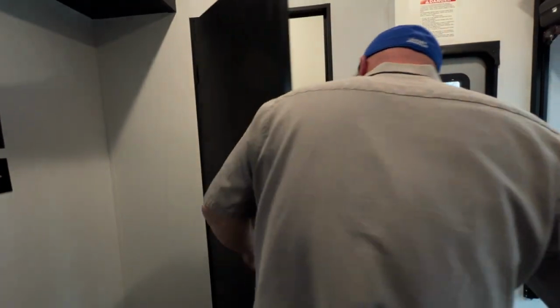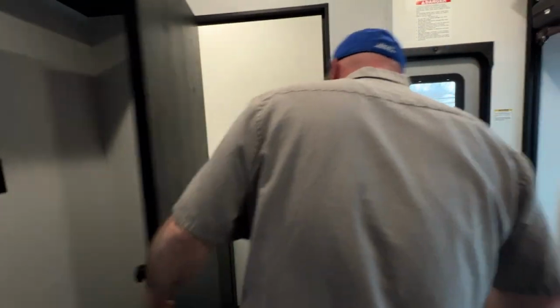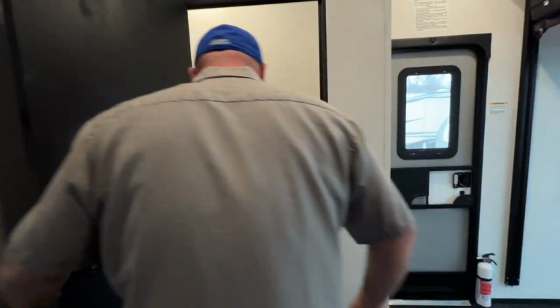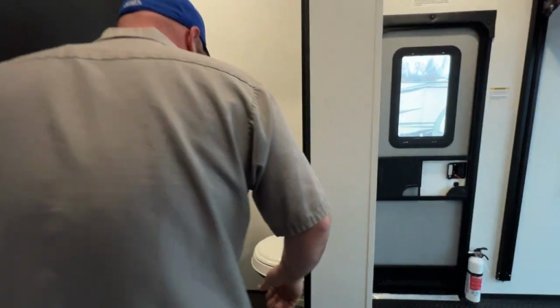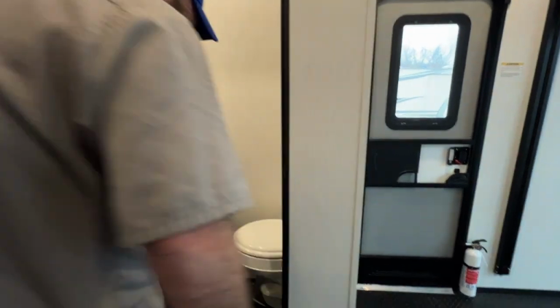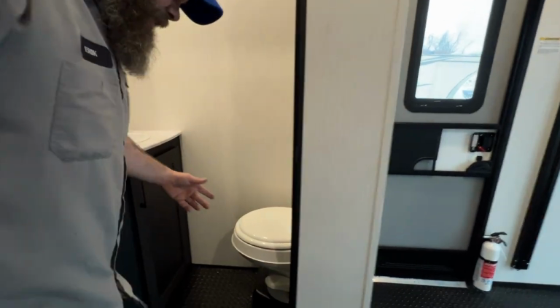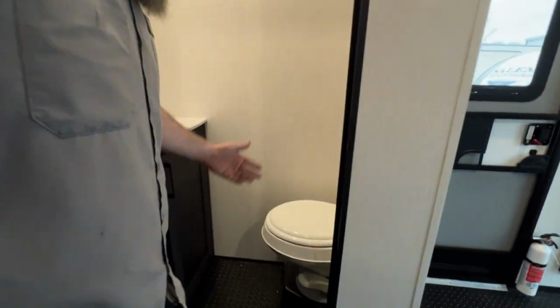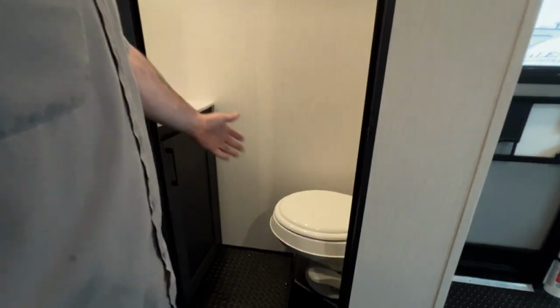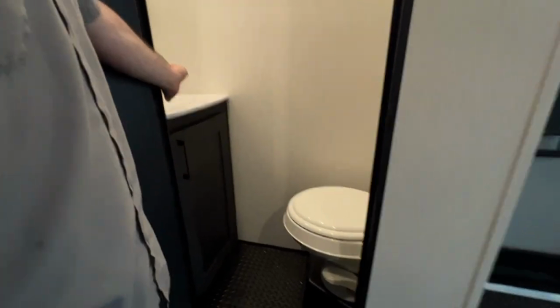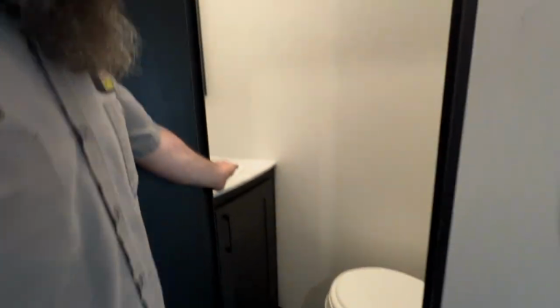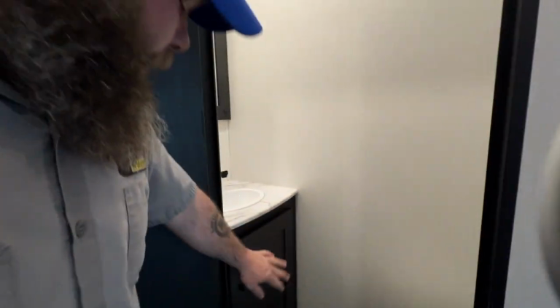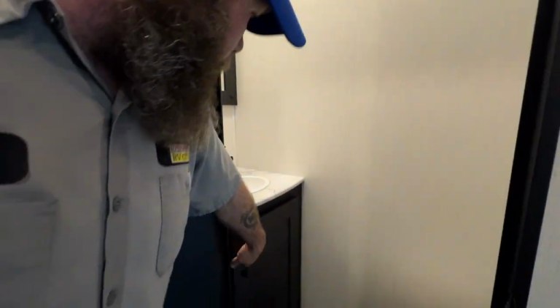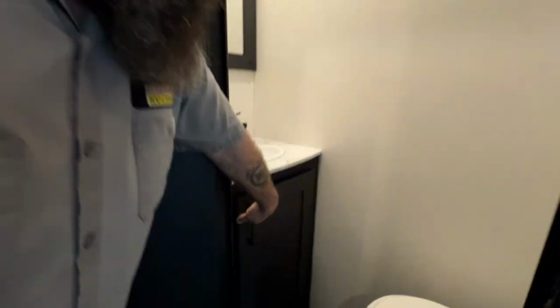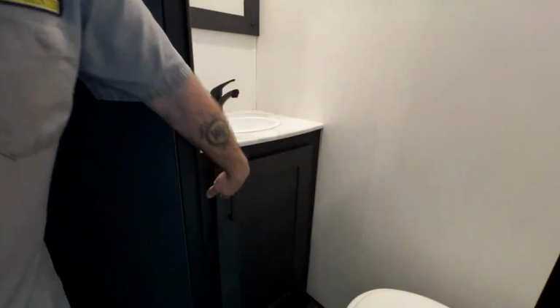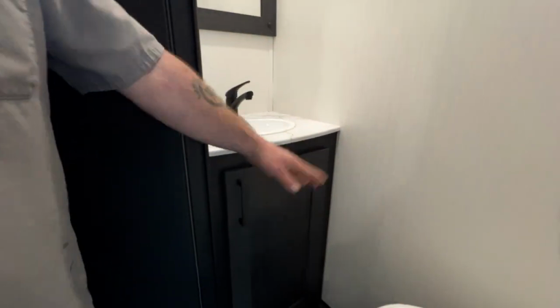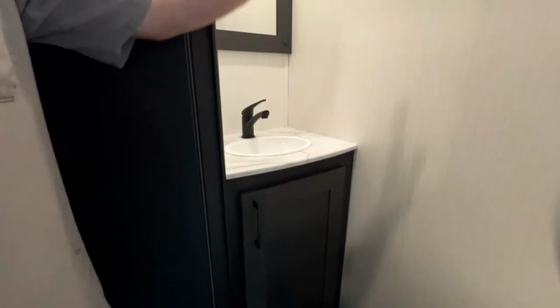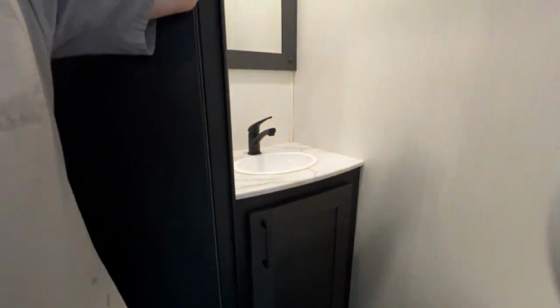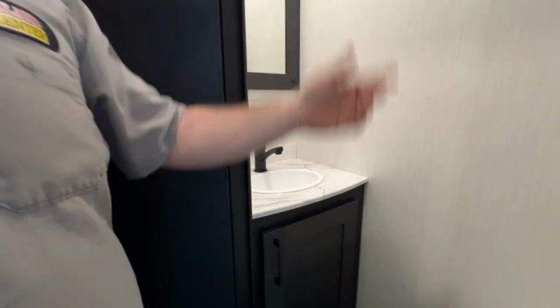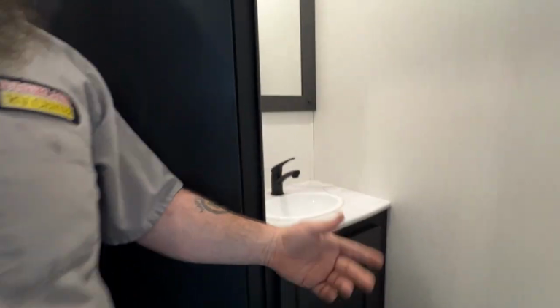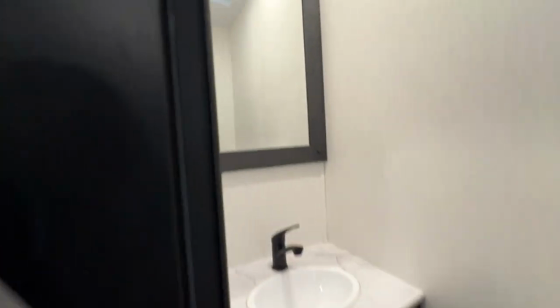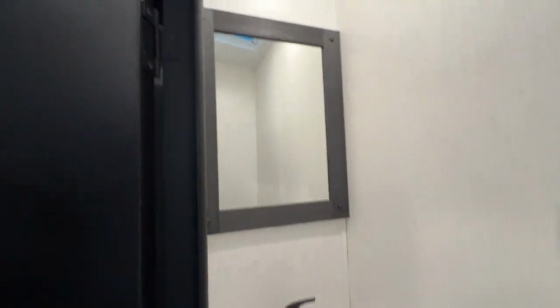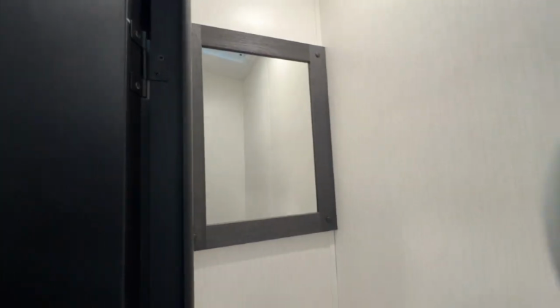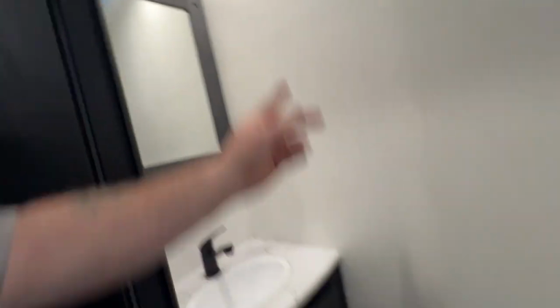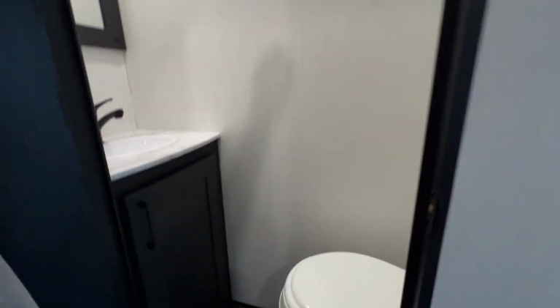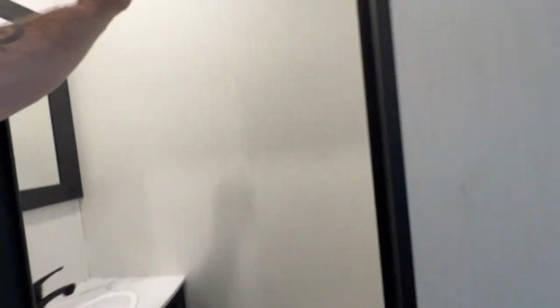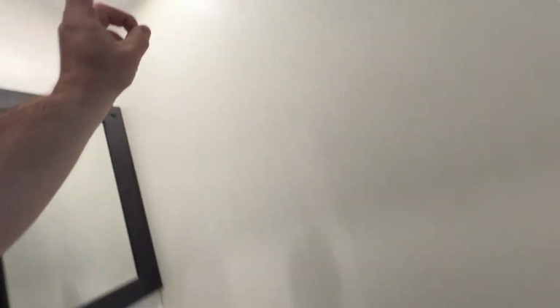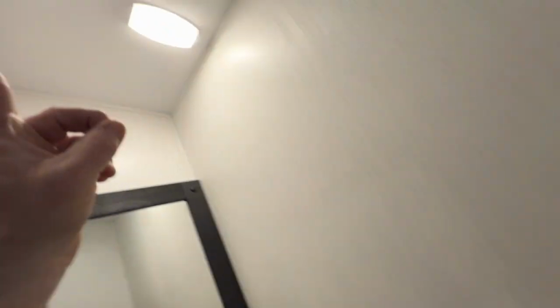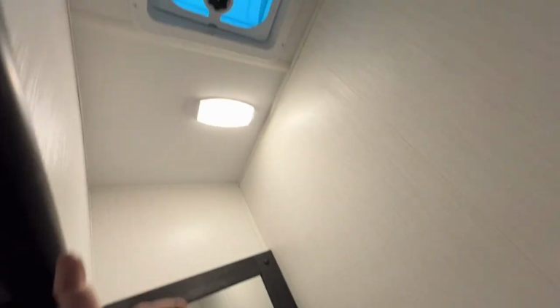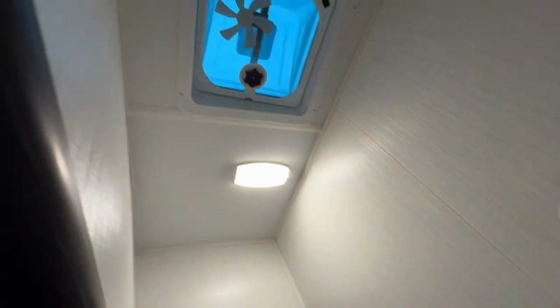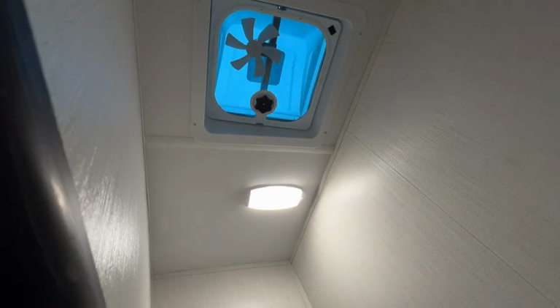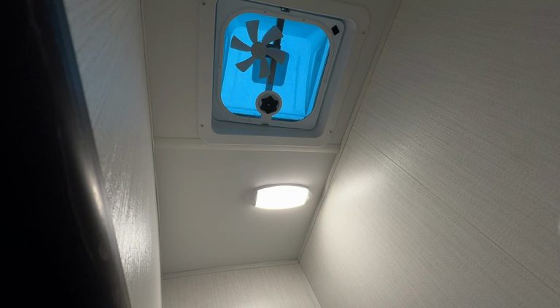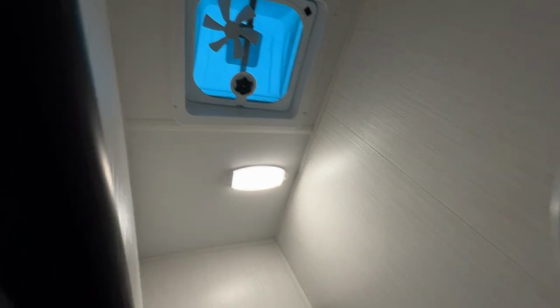Inside here is going to be your bathroom. This one's very simple — you've just got your toilet and your sink, and some storage below. You may have to get a step stool because your vent fan is way up there and it's also manual.